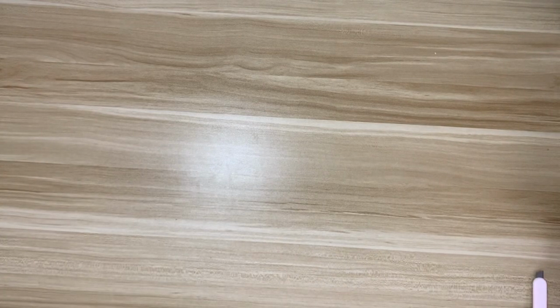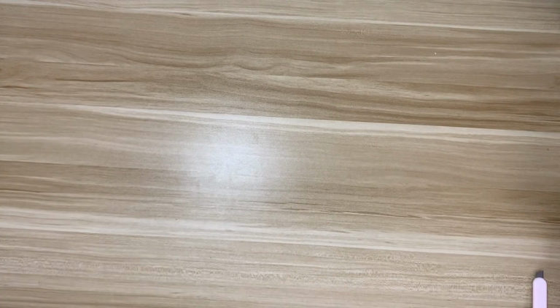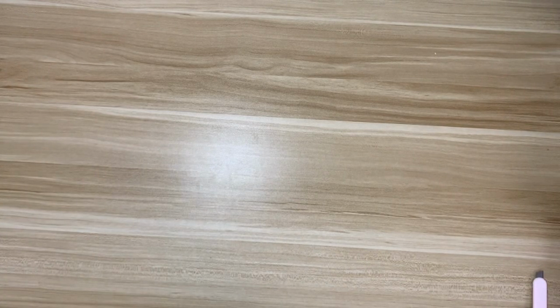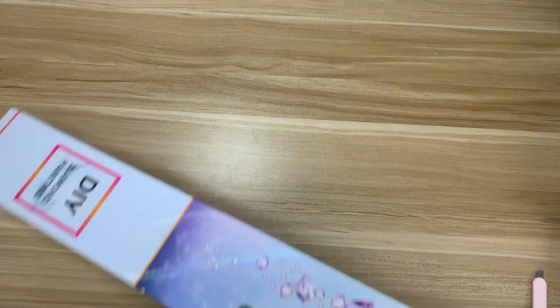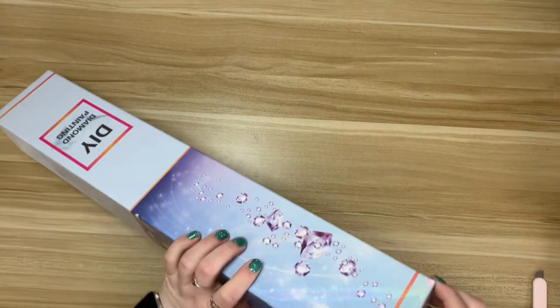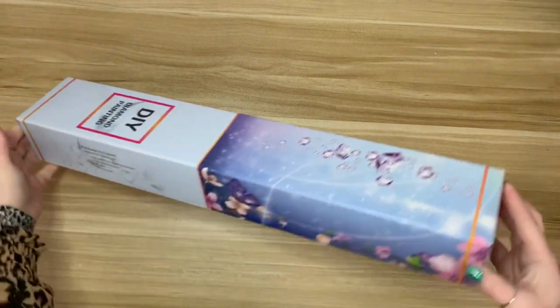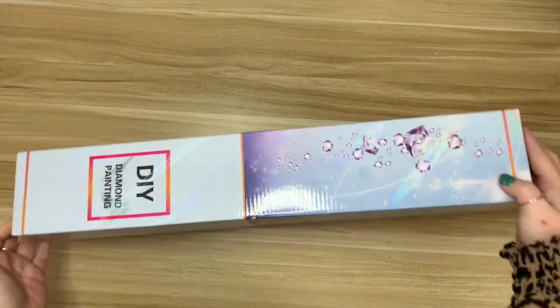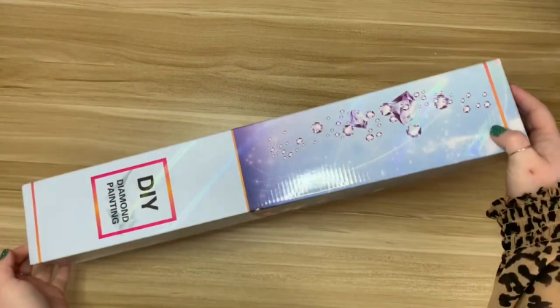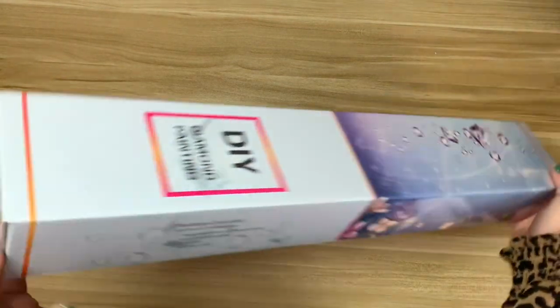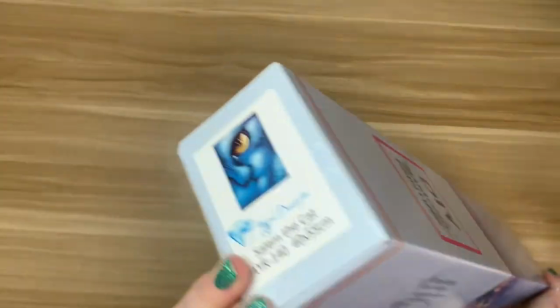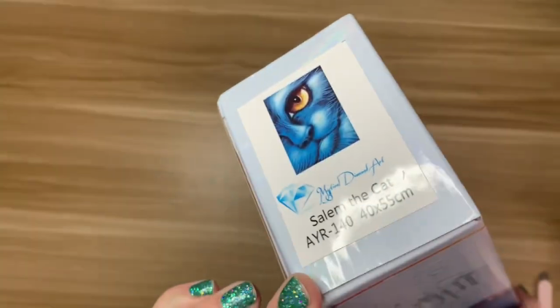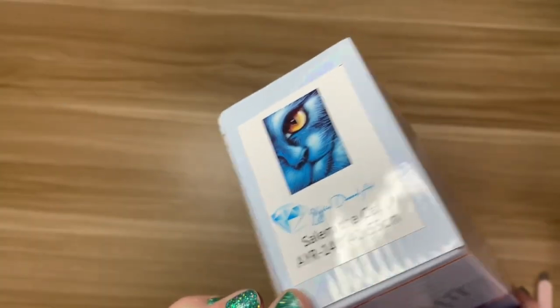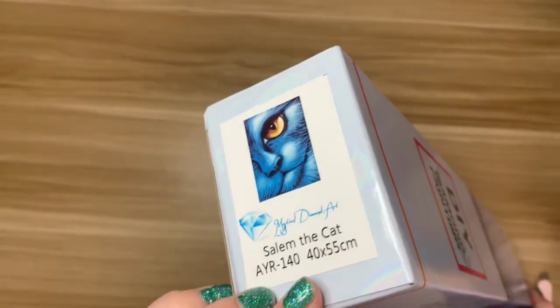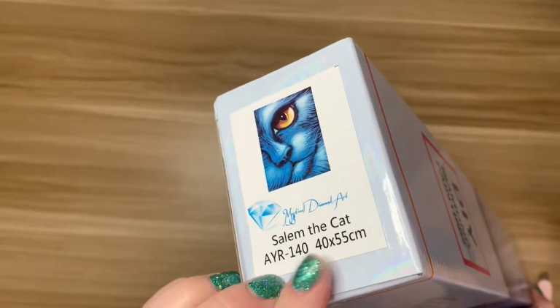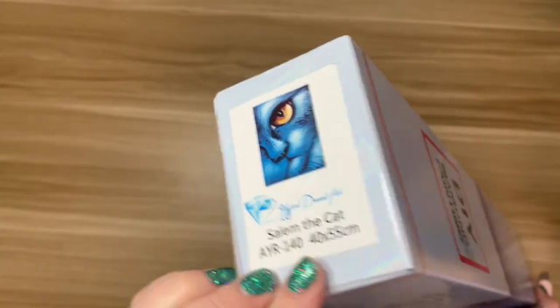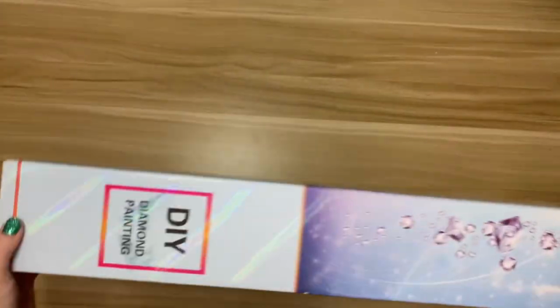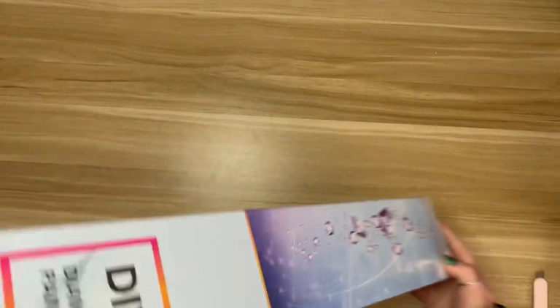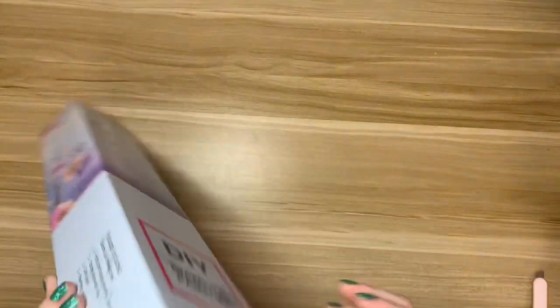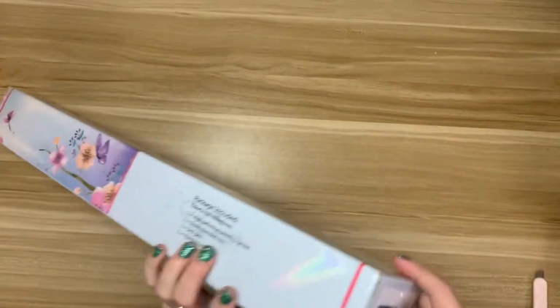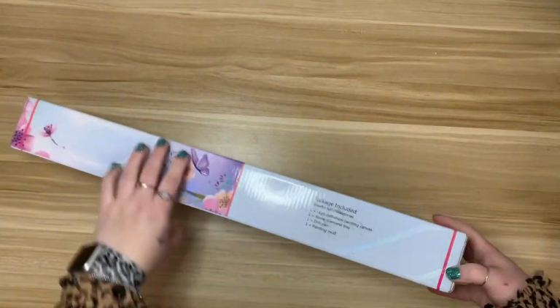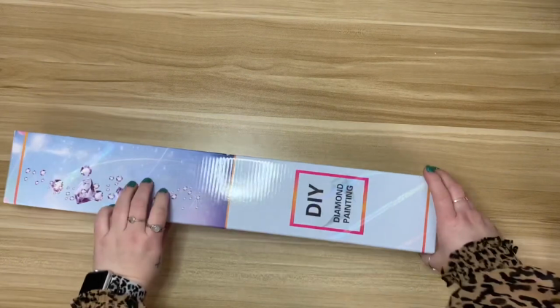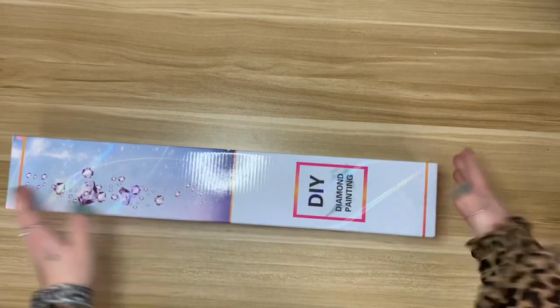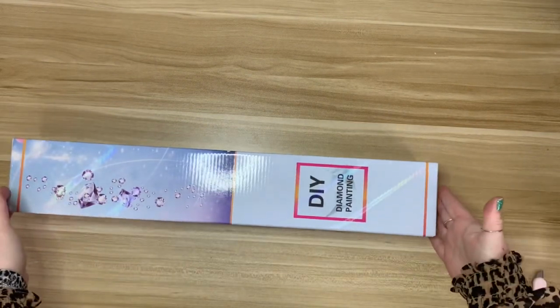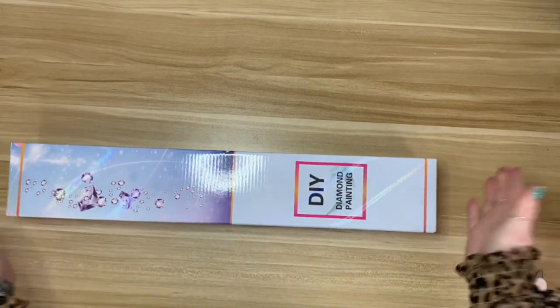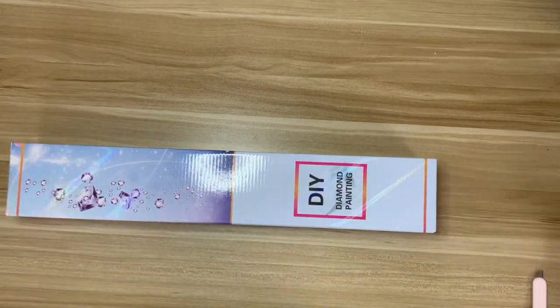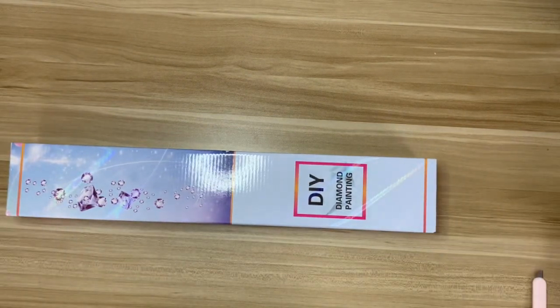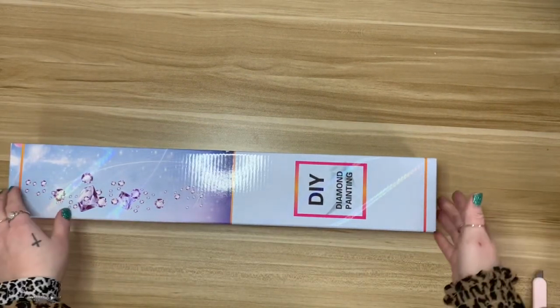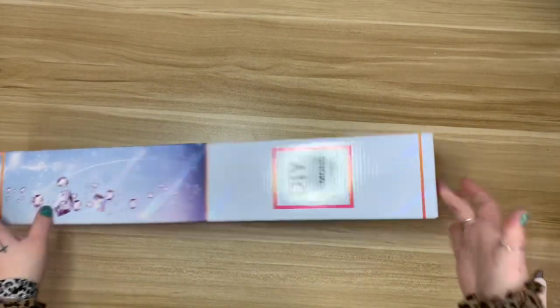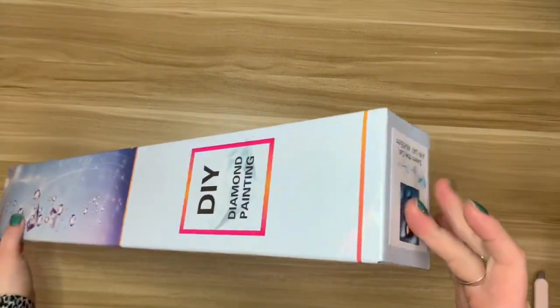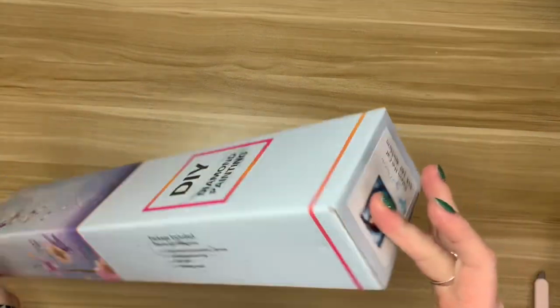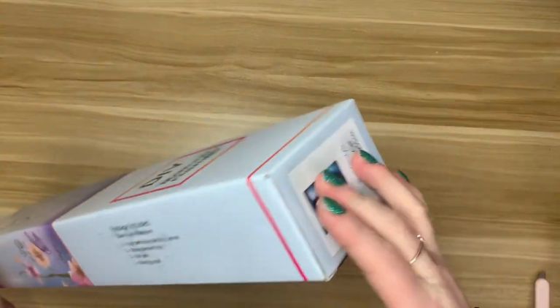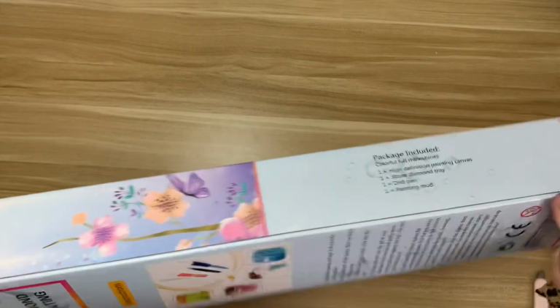So let's take a look — it comes in a really pretty box. I love having the sticker on the bottom like that. I store my canvases in my storage system, so having an image on the bottom is perfect.